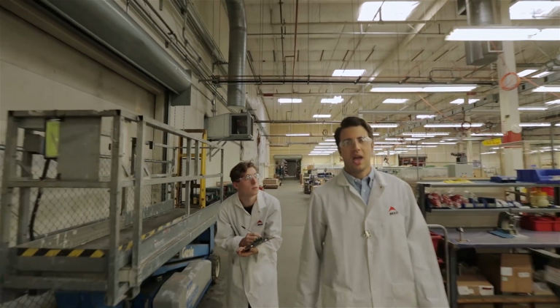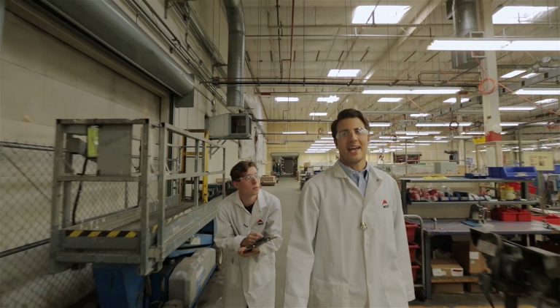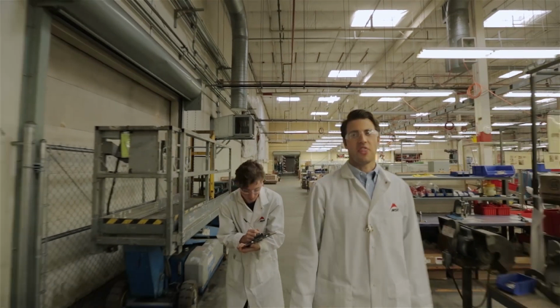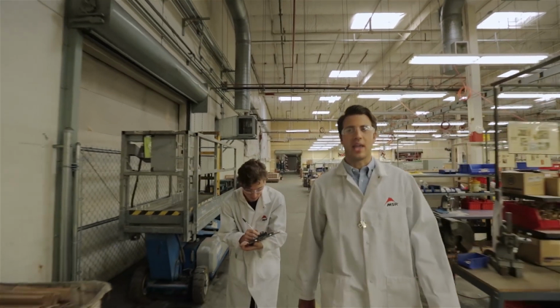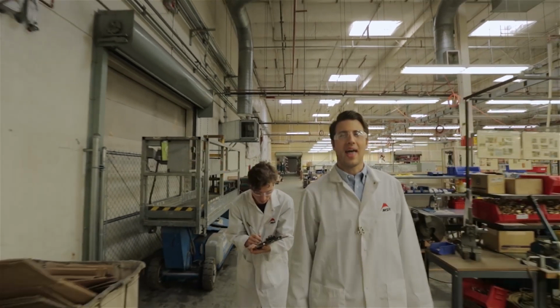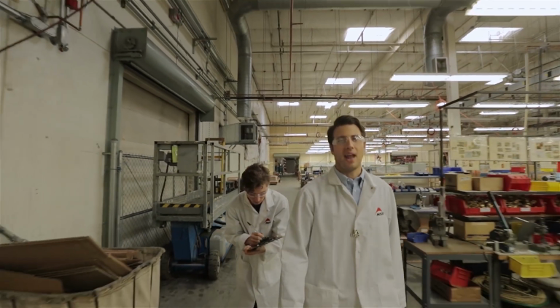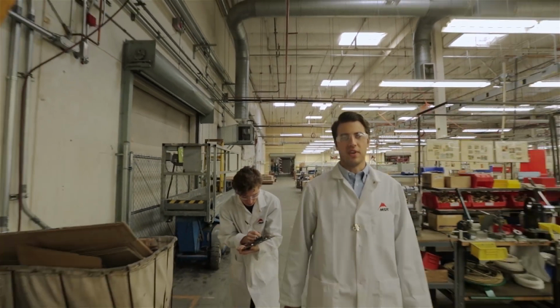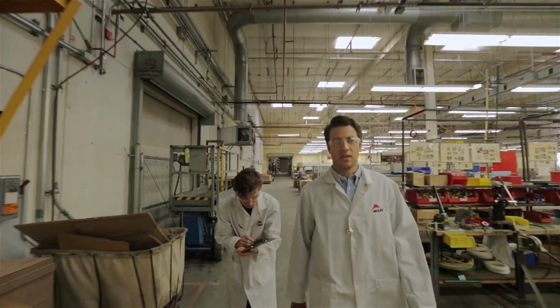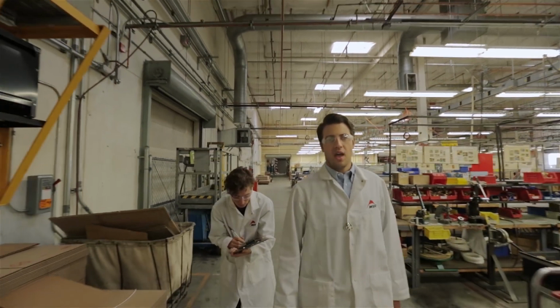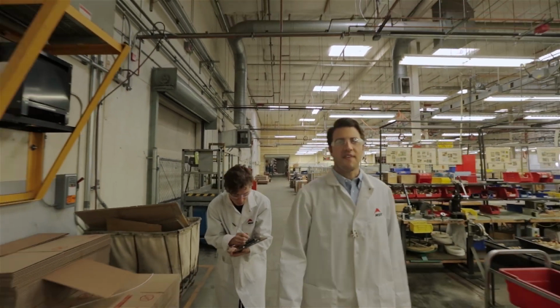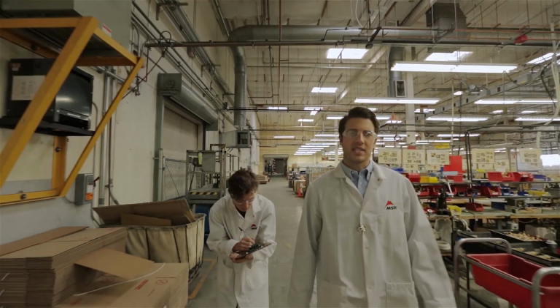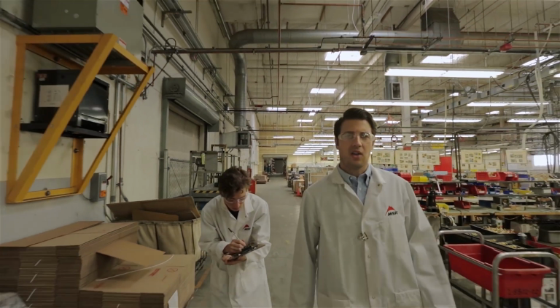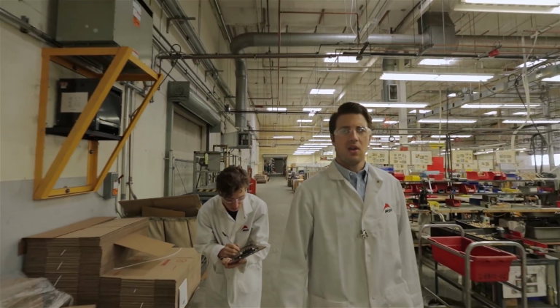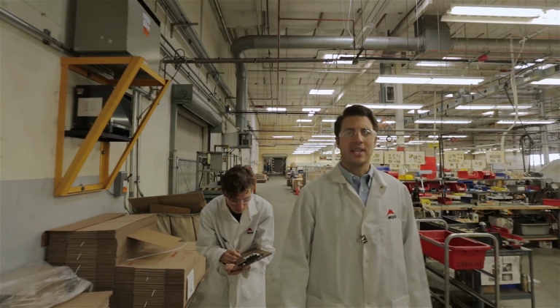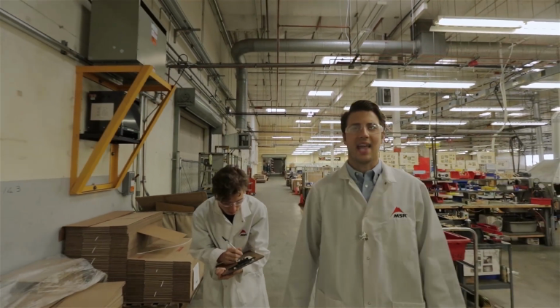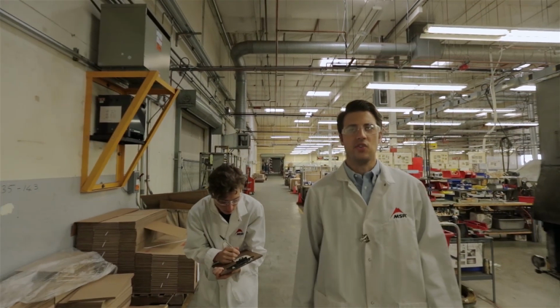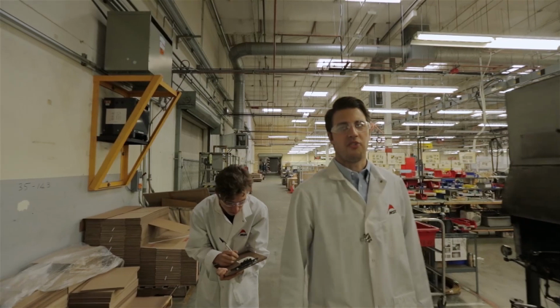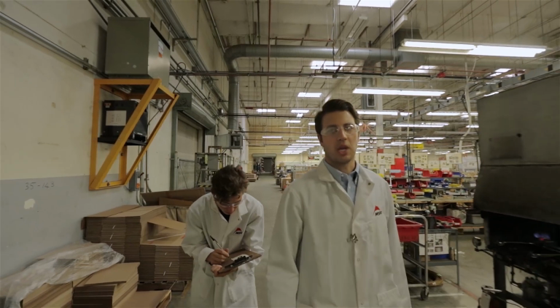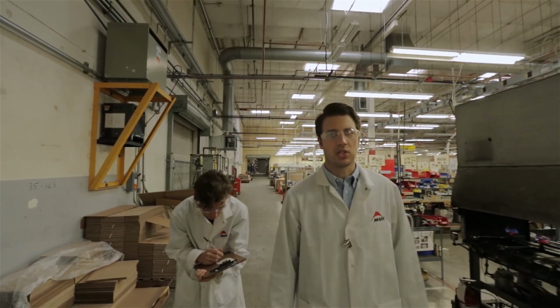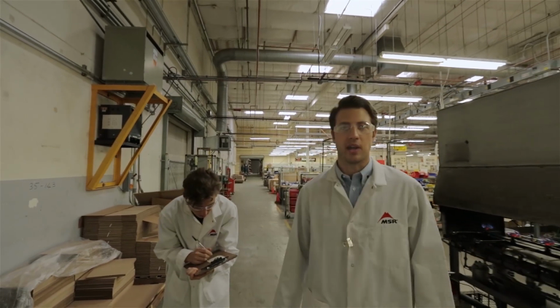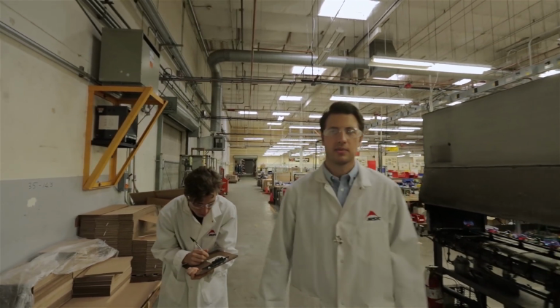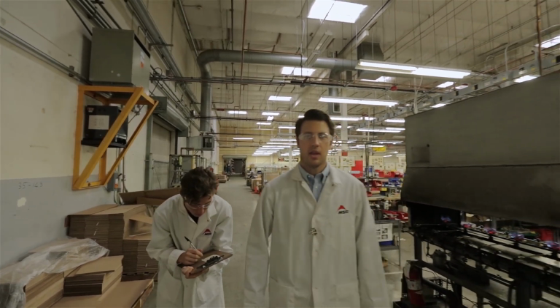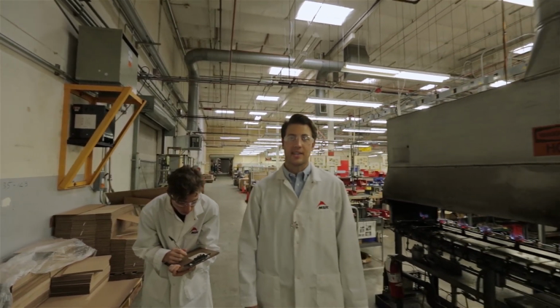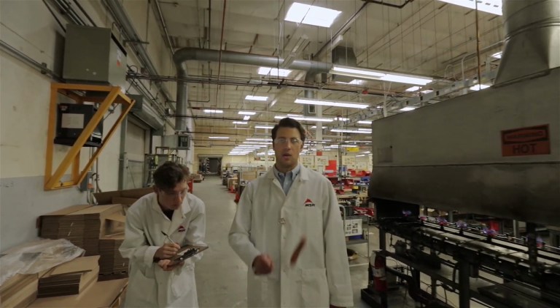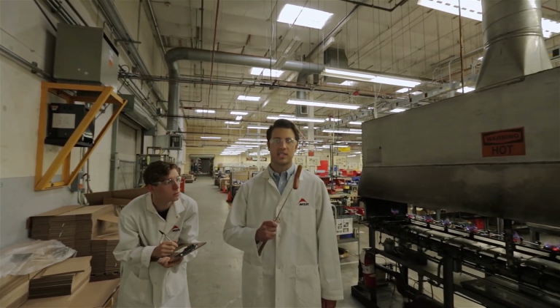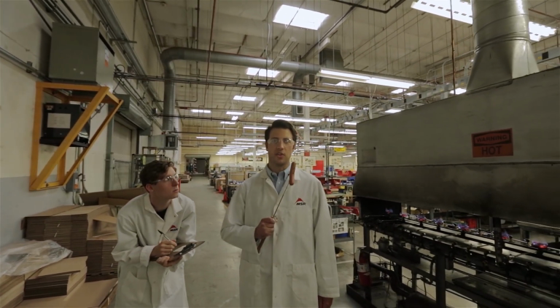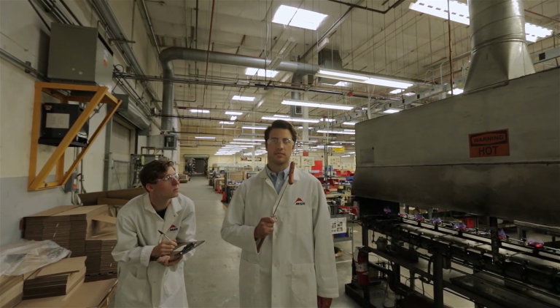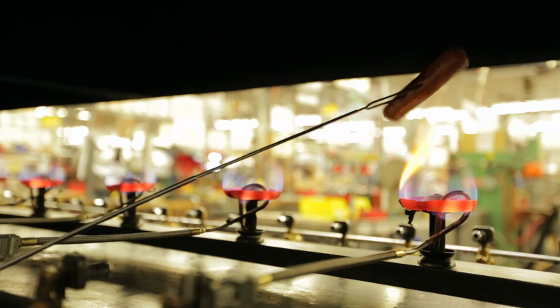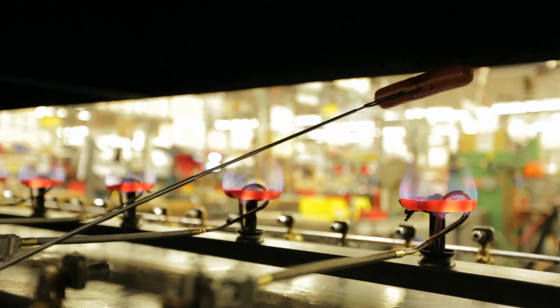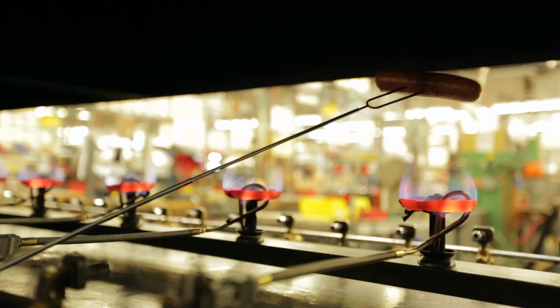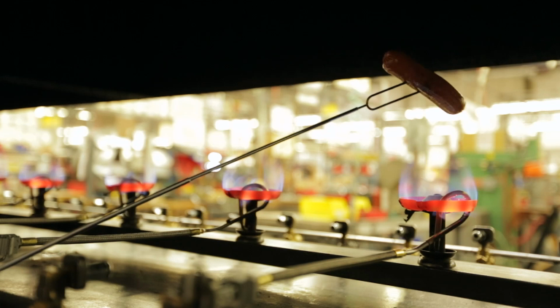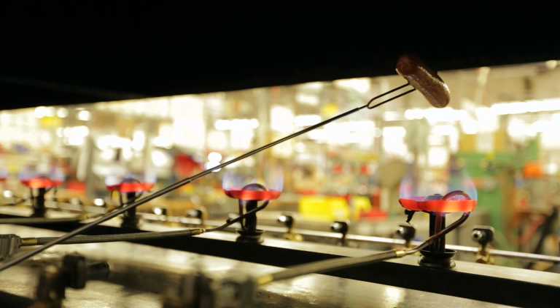I tested it thoroughly in the lab and out in the field. At our factory in Seattle, we test every unit before it ships and goes to market. I take it one step further. Pure heaven.